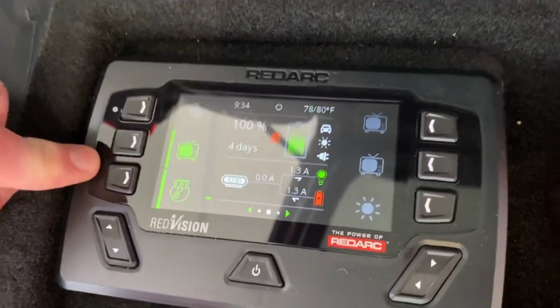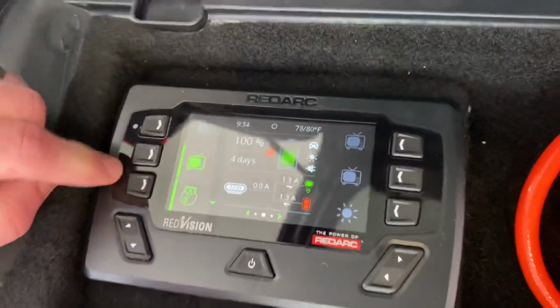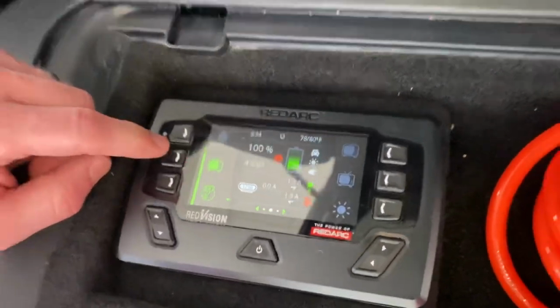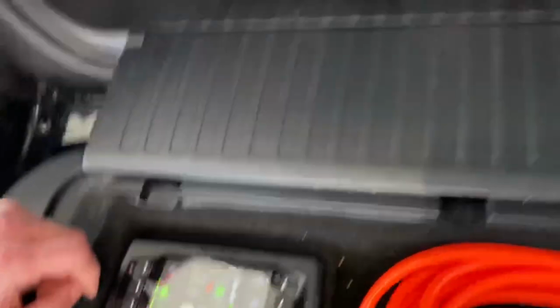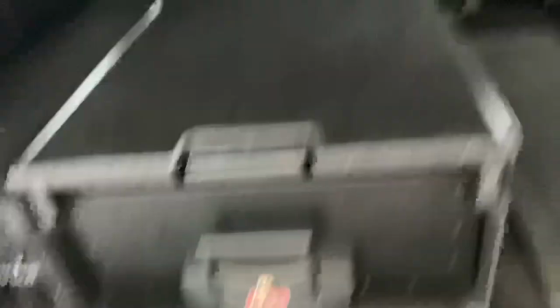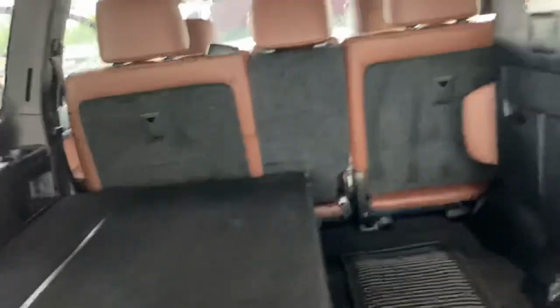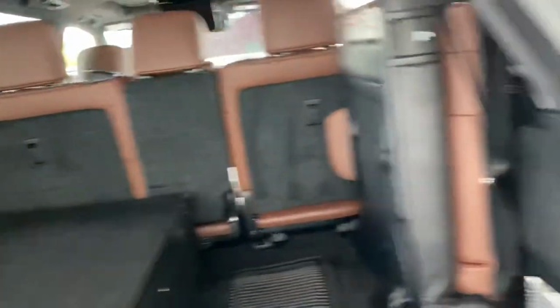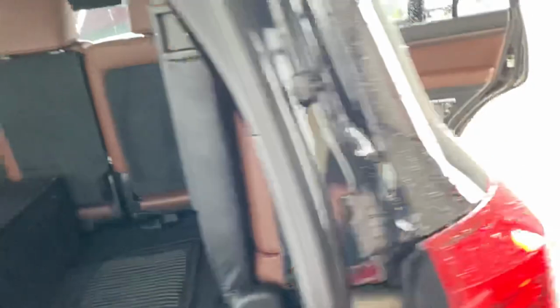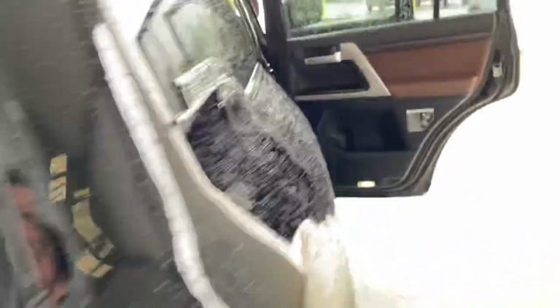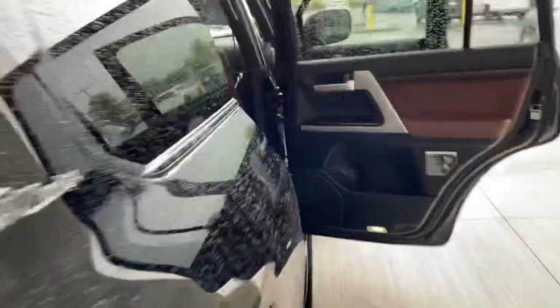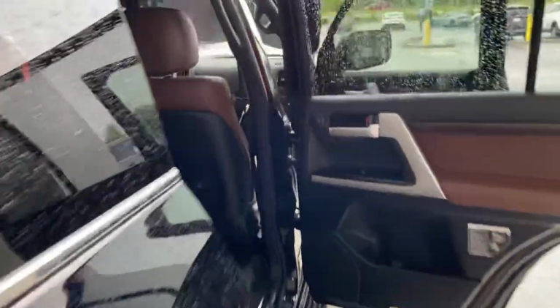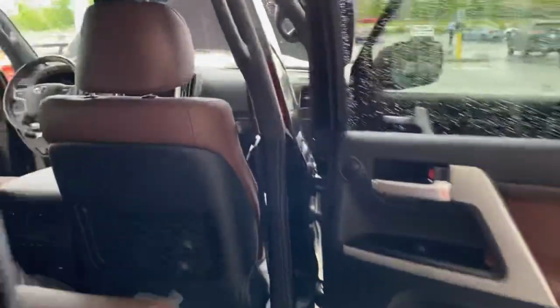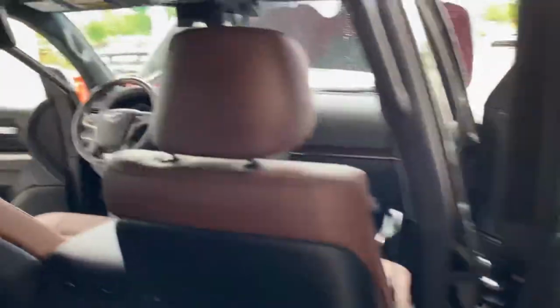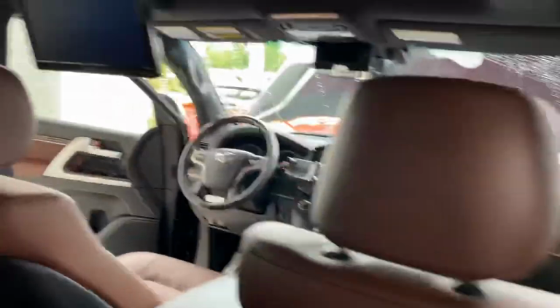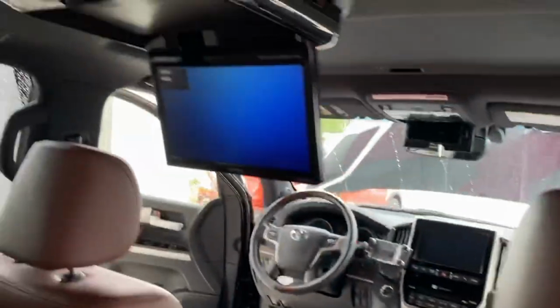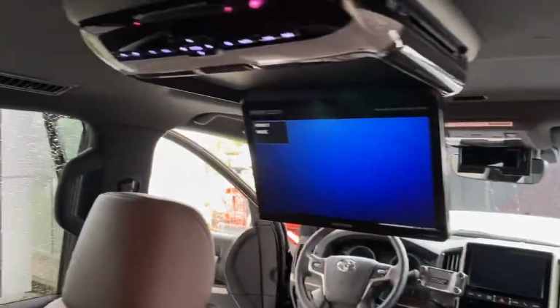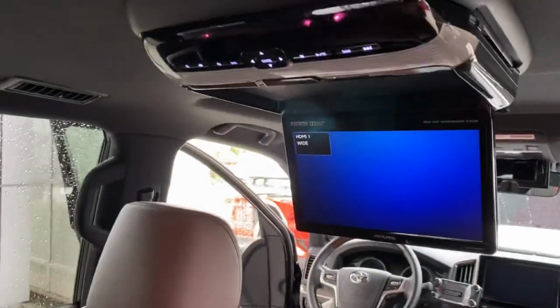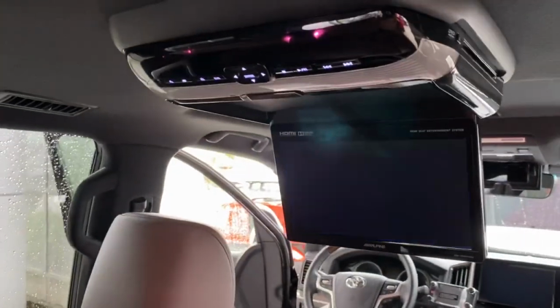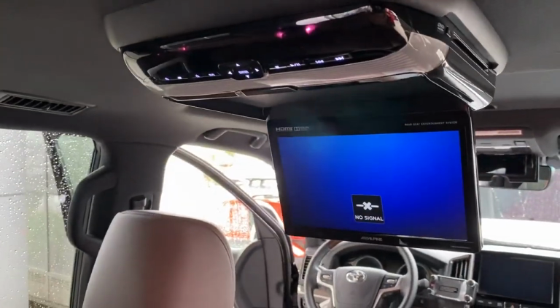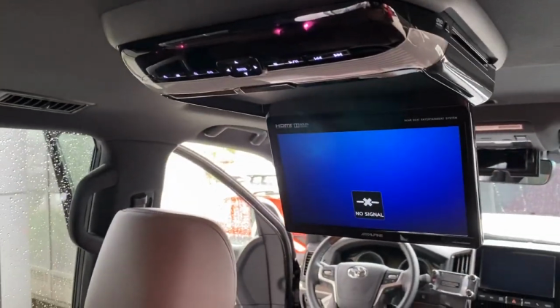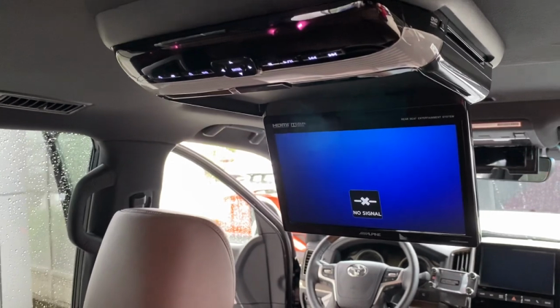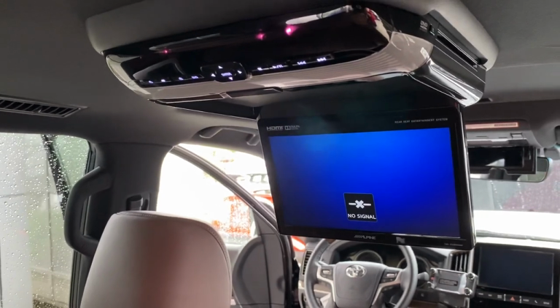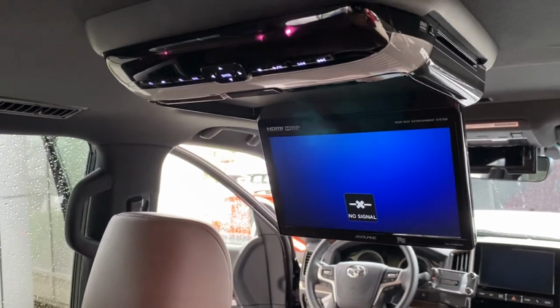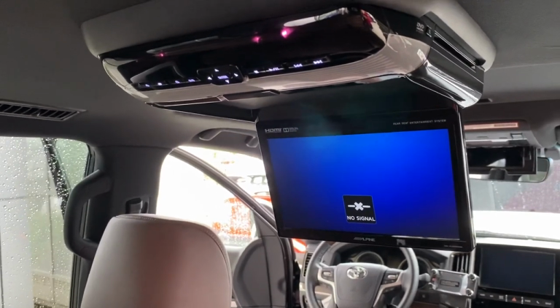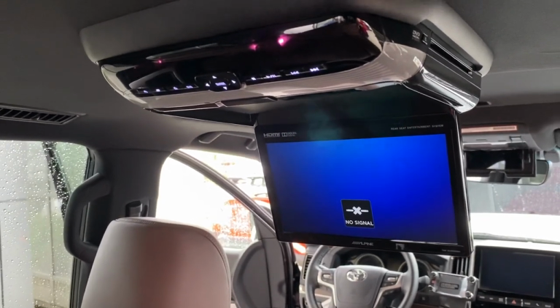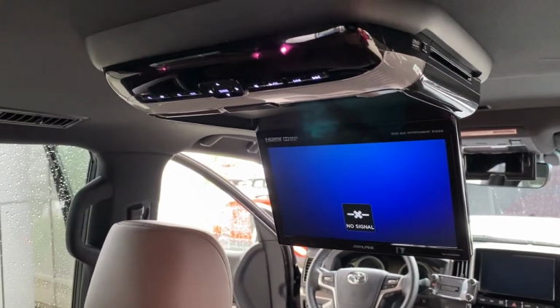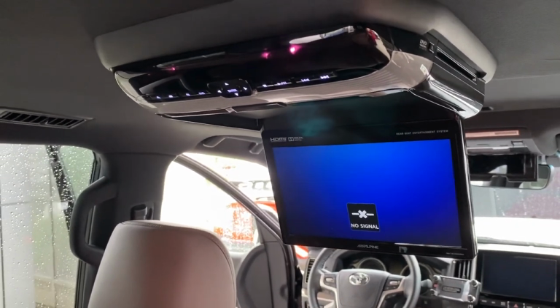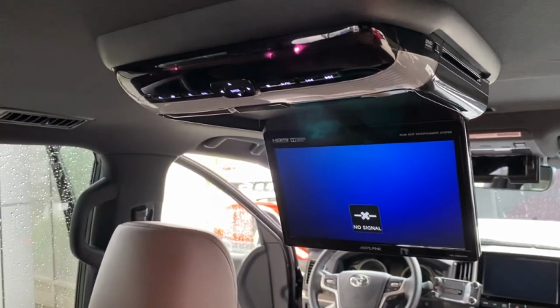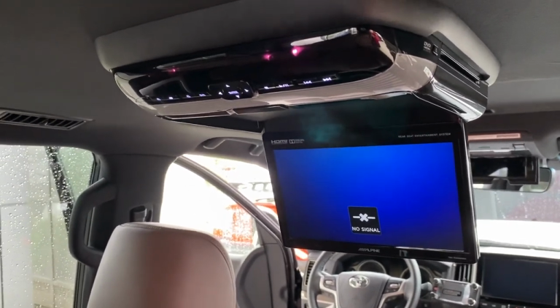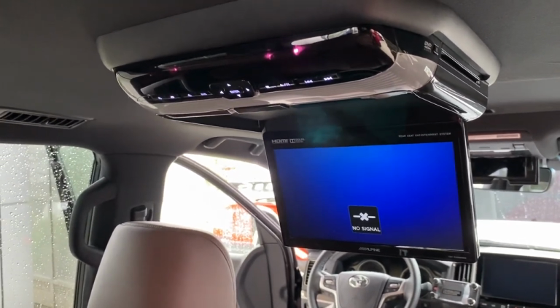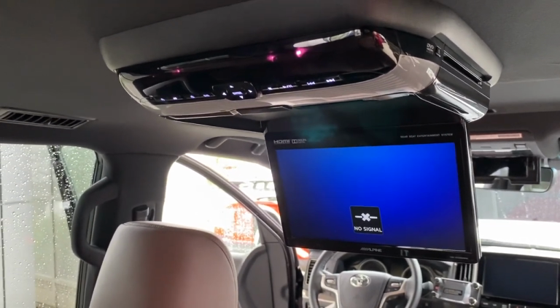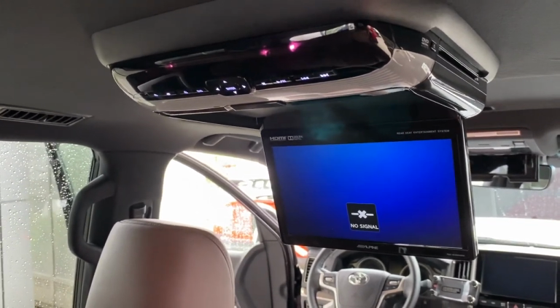I'm going to turn on the television. The Alpine screen should turn on momentarily — and there it goes. There's no signal to it because the Apple TV is not turned on yet.